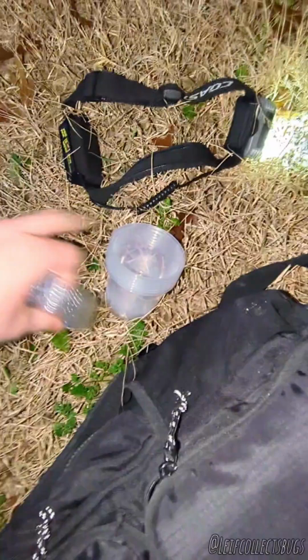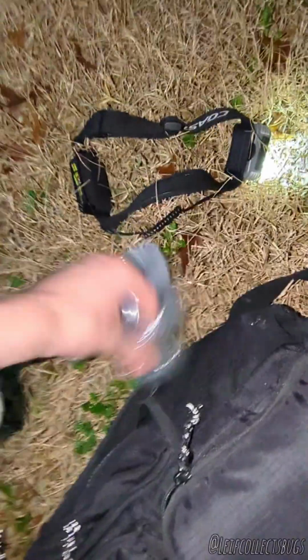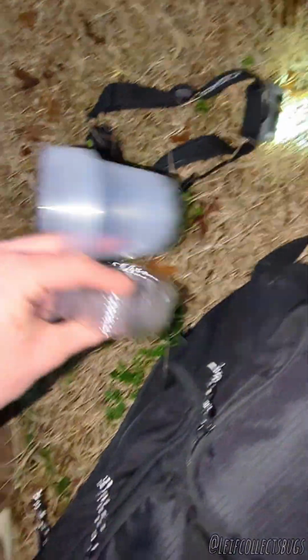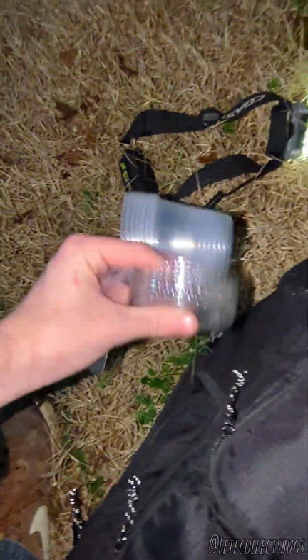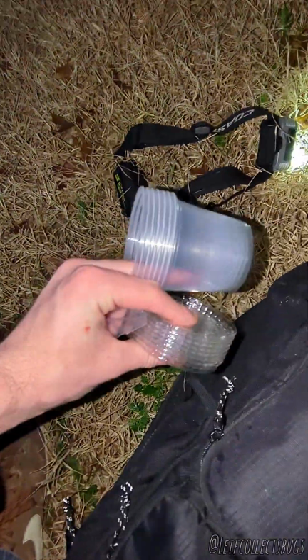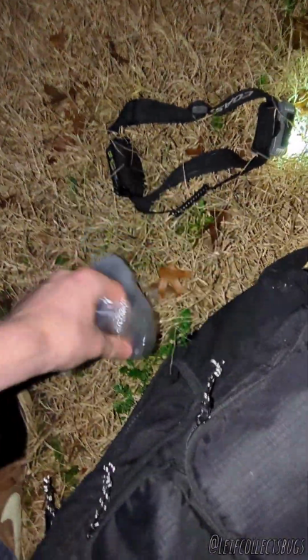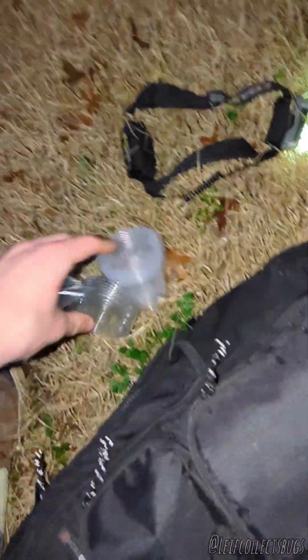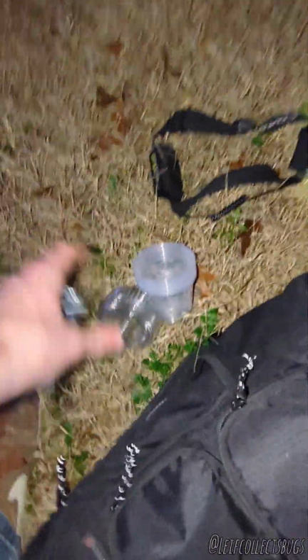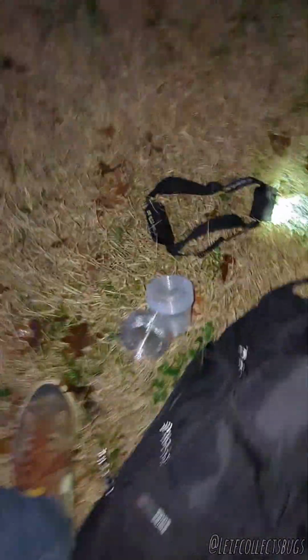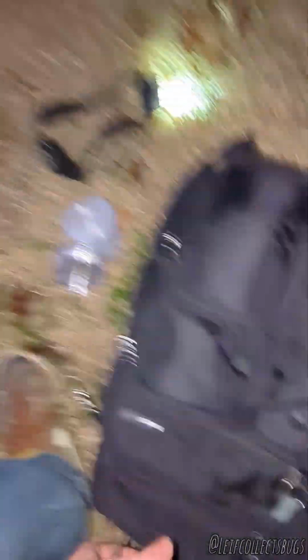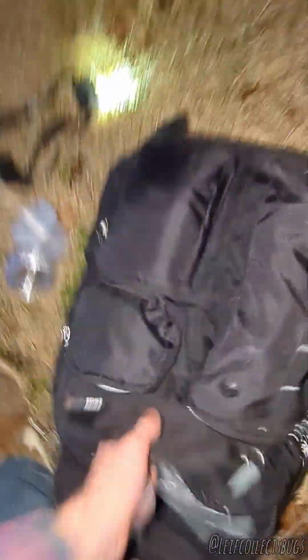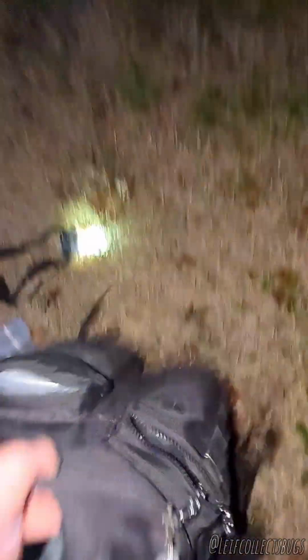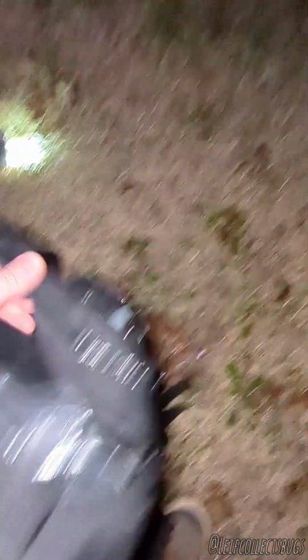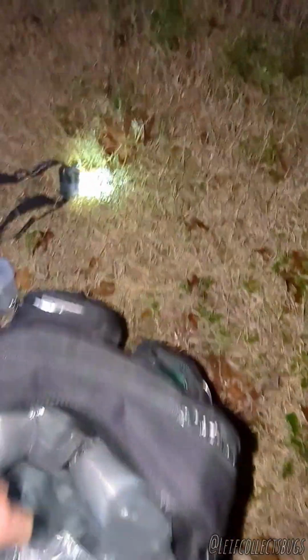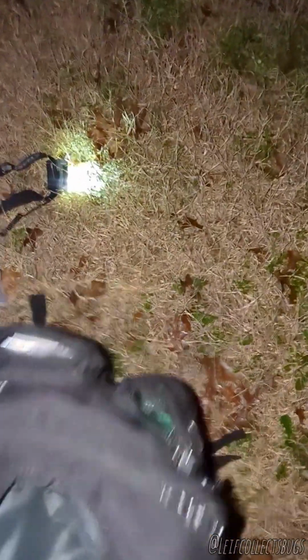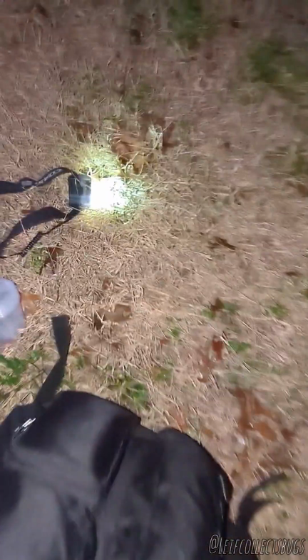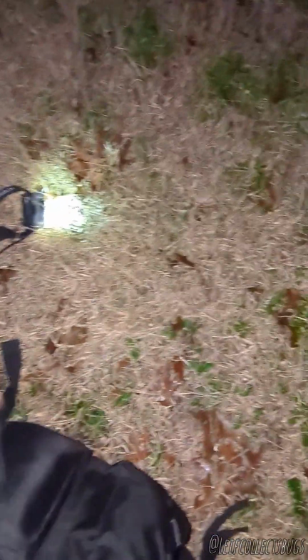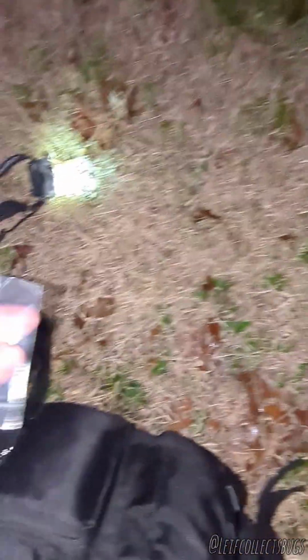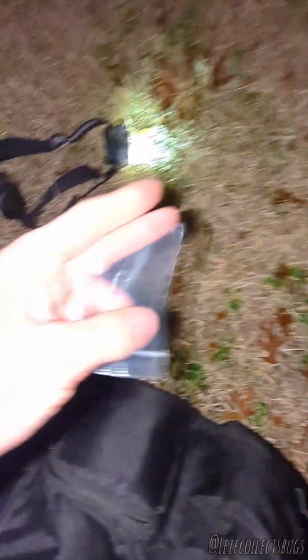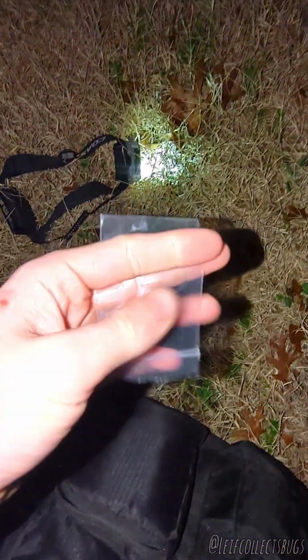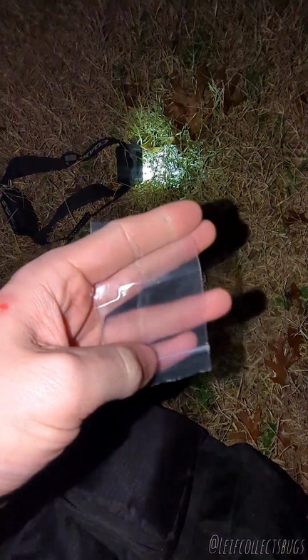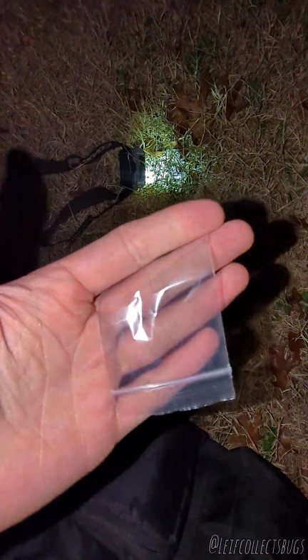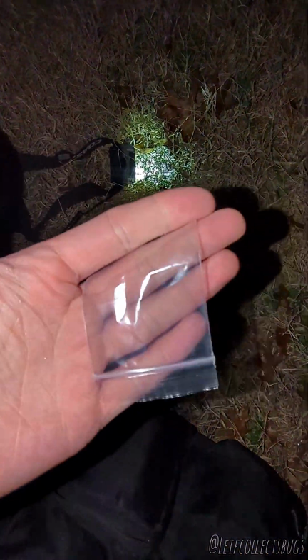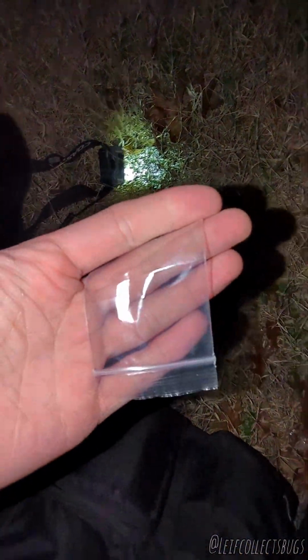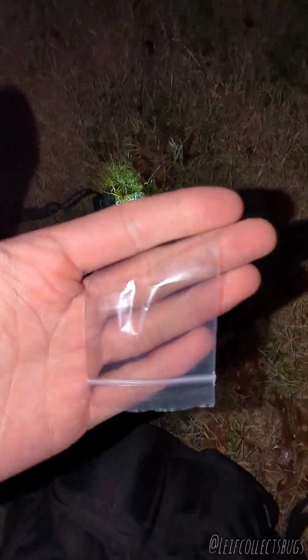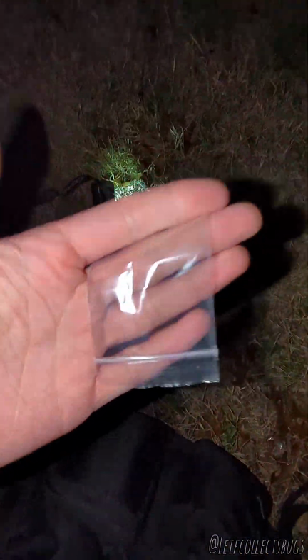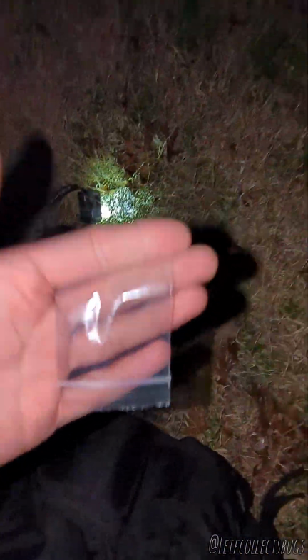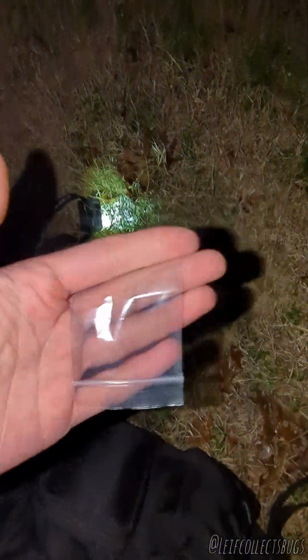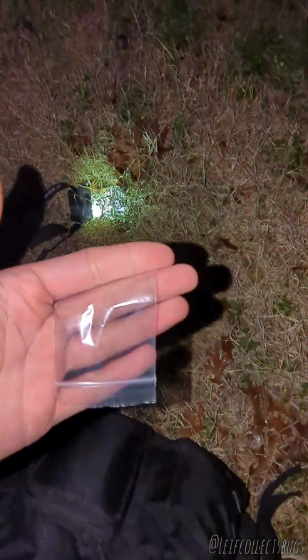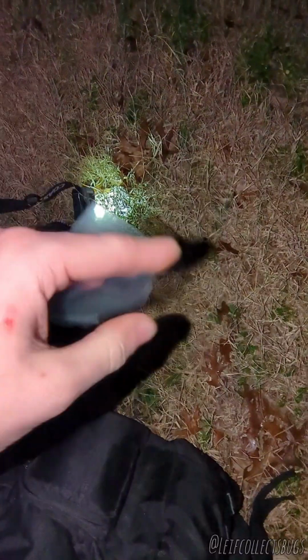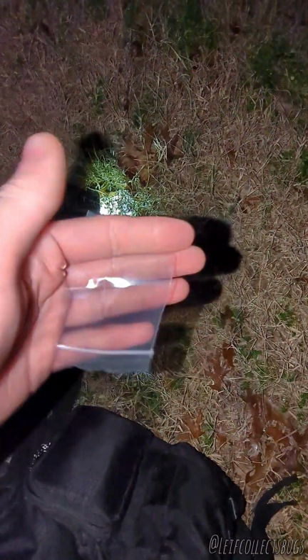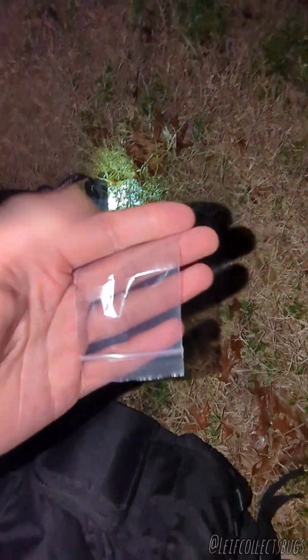And you got these guys here — some little containers to store specimens that I want to hold on to for later pictures. And then if I just want to get some pictures of it right then, and I want to get pictures of the ventral and you're too afraid to pick it up — pick it up, hold it and turn it around.